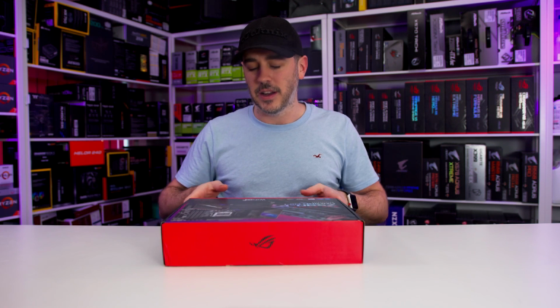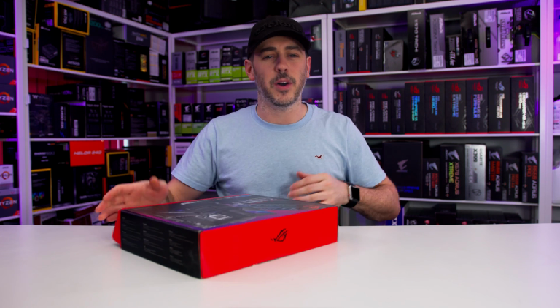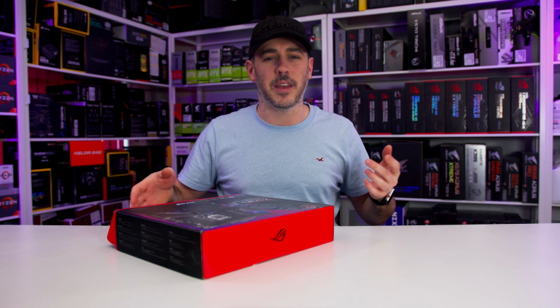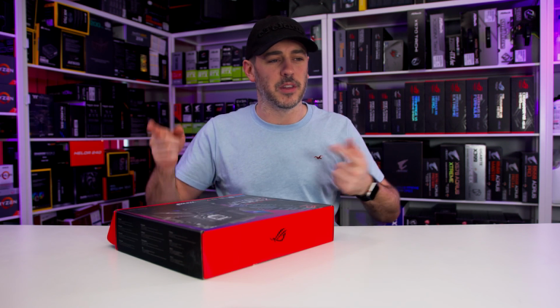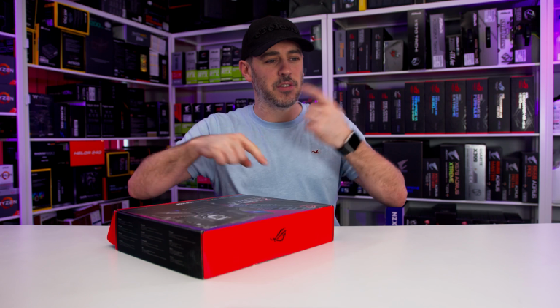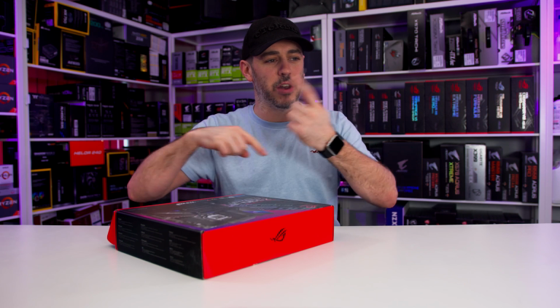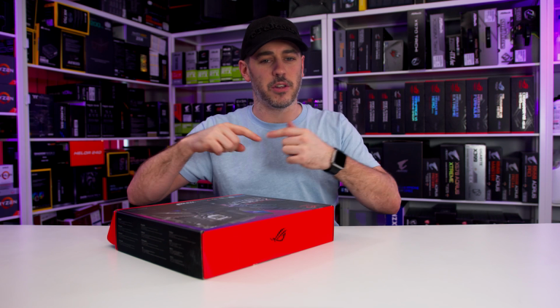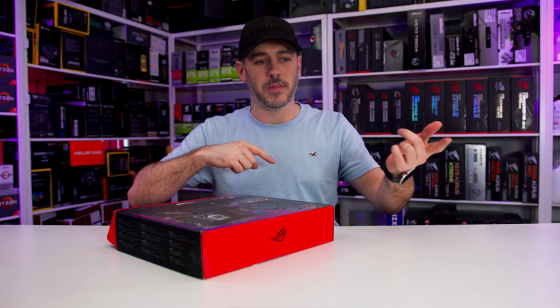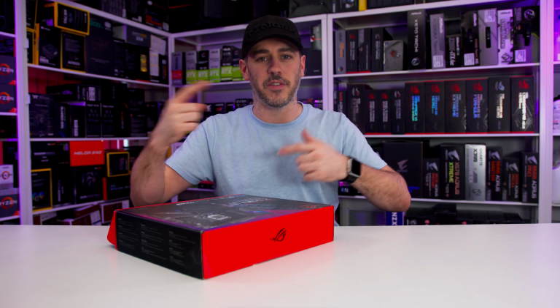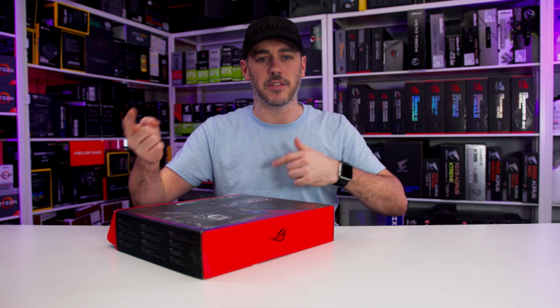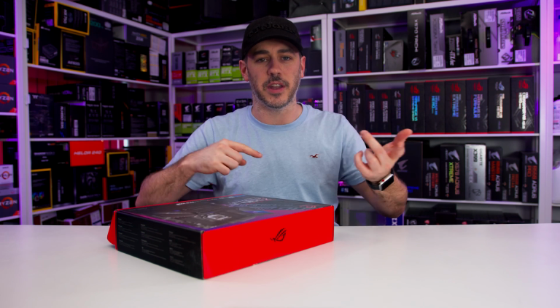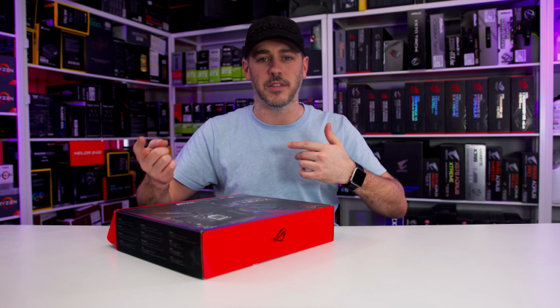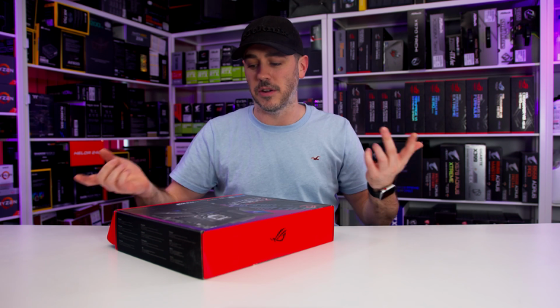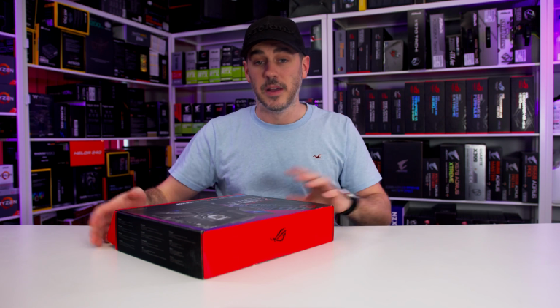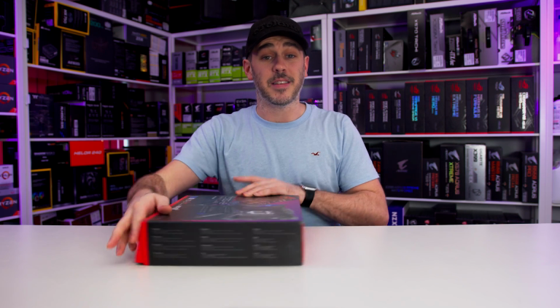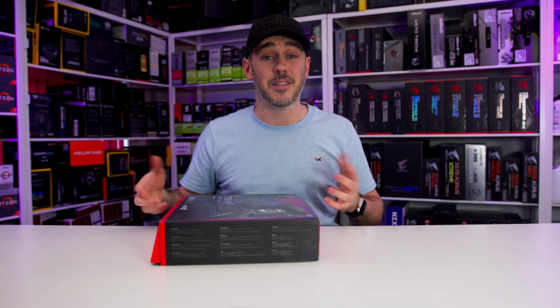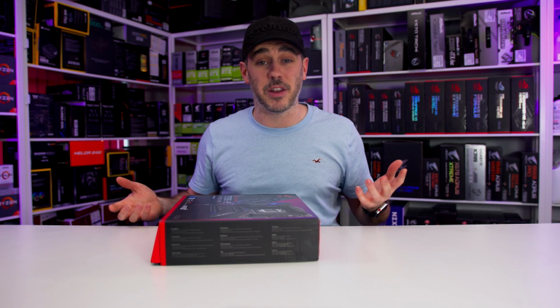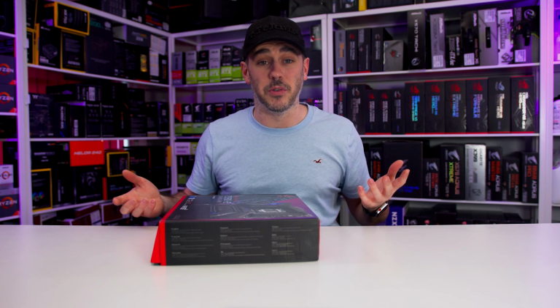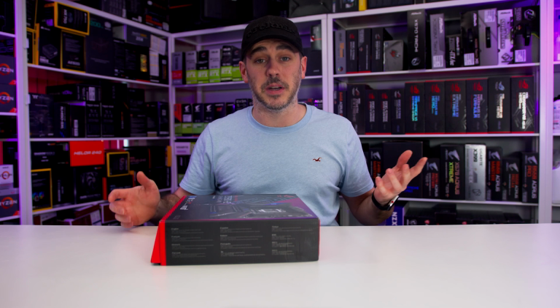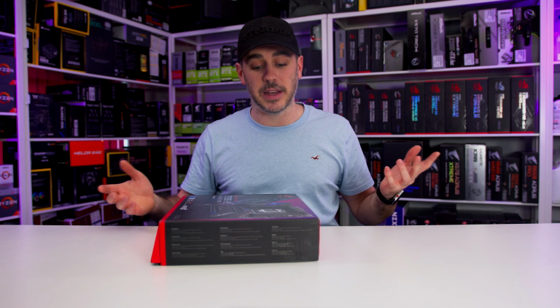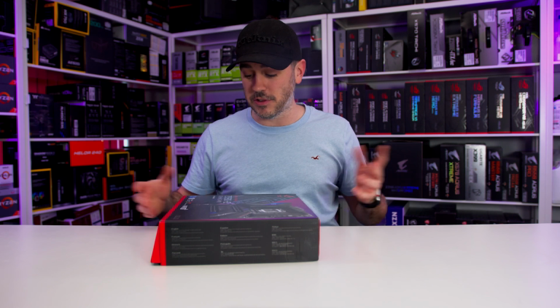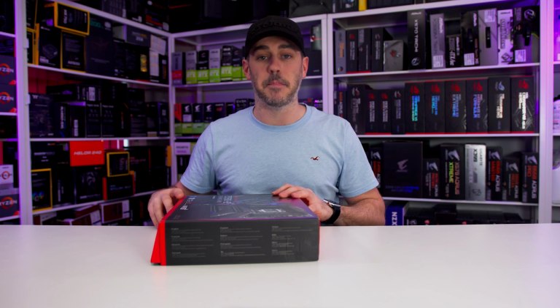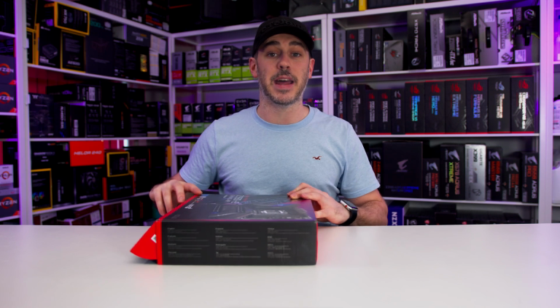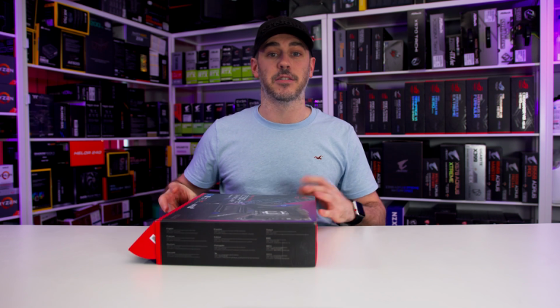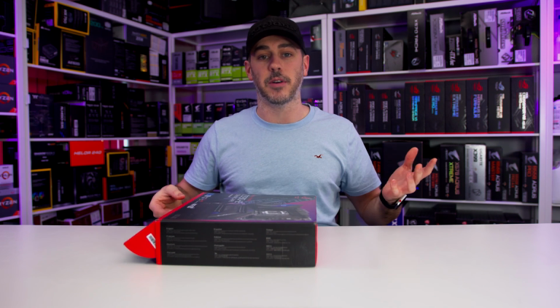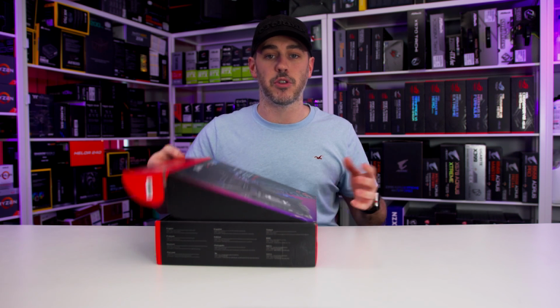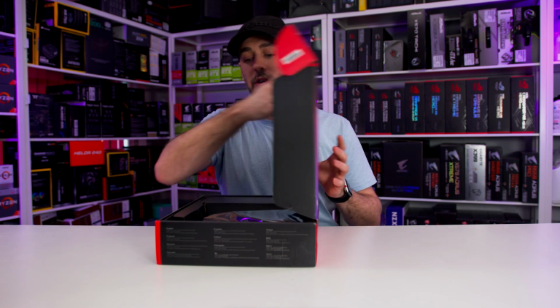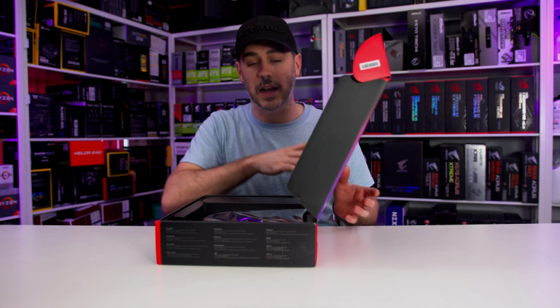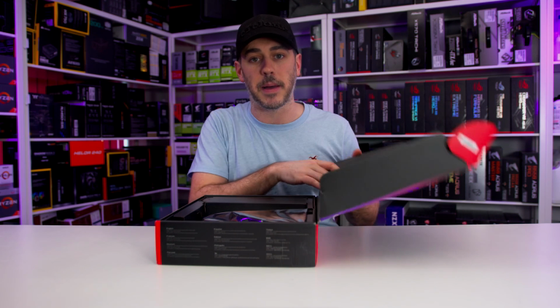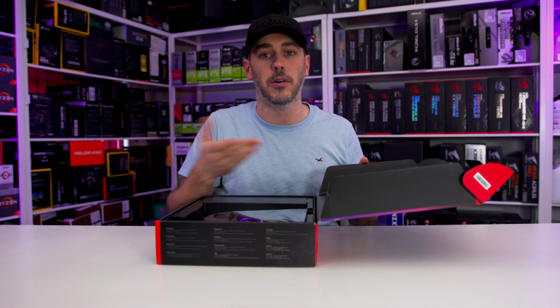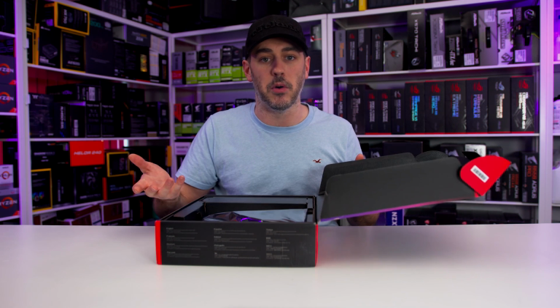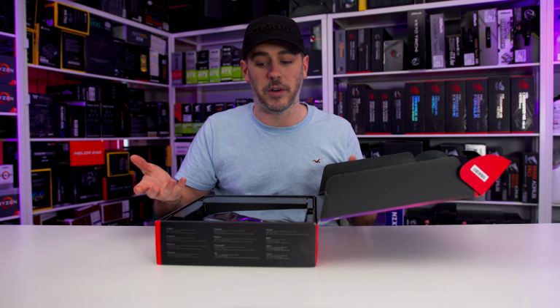I don't know why they keep doing this - every generation it's Wi-Fi, then it's not, then it is, then it's not. Basically, it's a mid-range board, but being a Strix and being branded as ROG, you're likely to pay a little bit more for it.